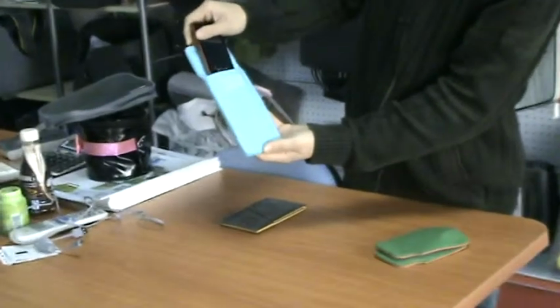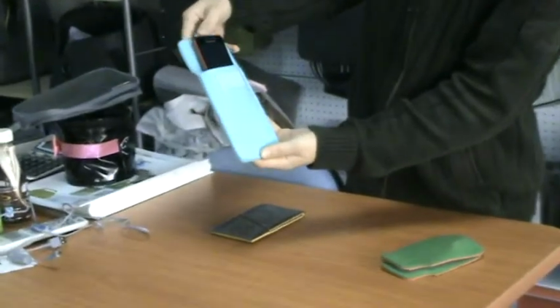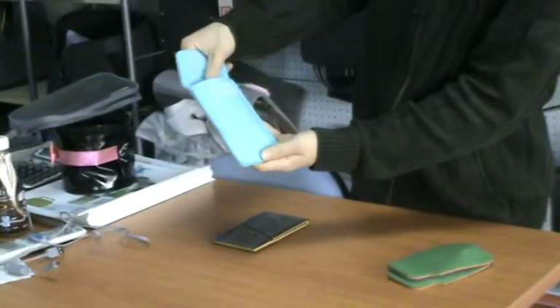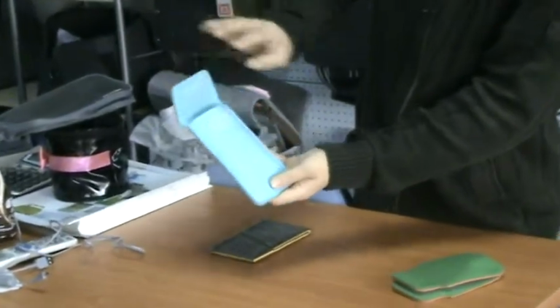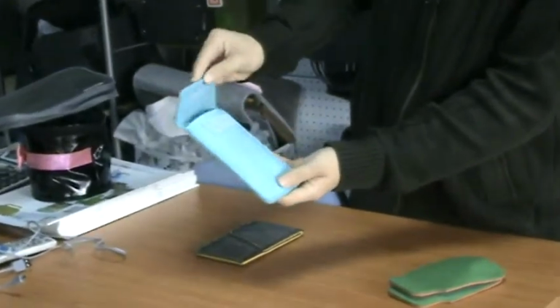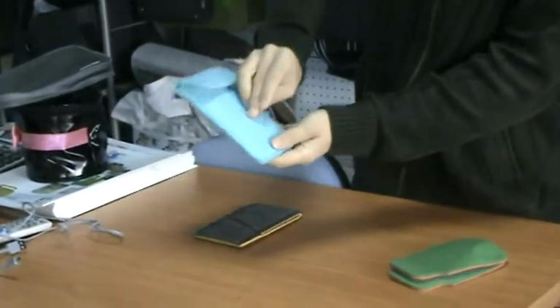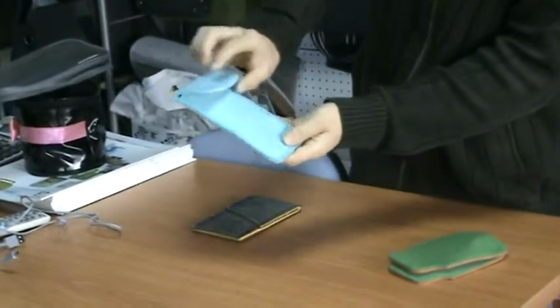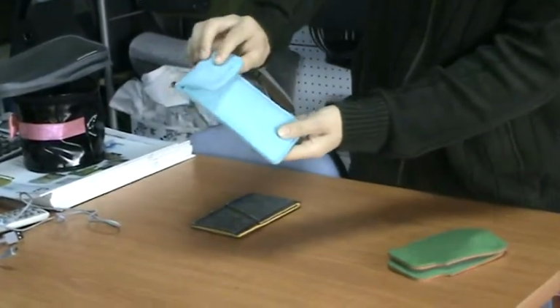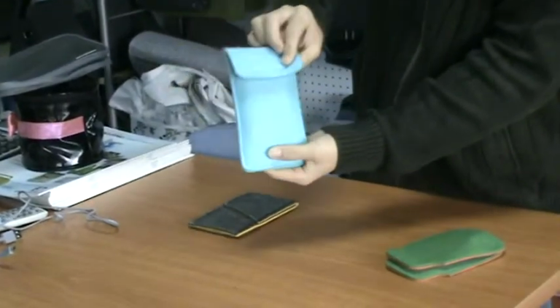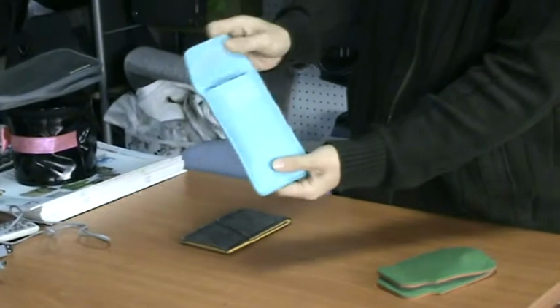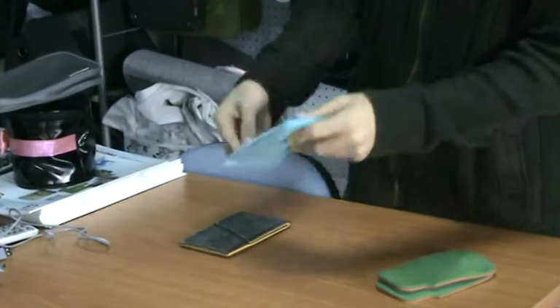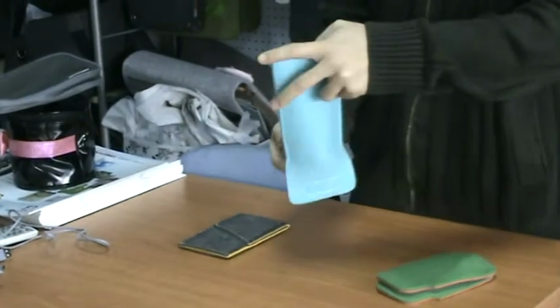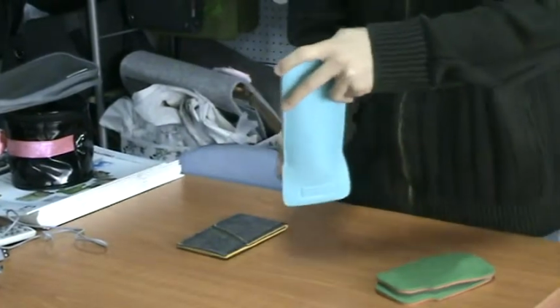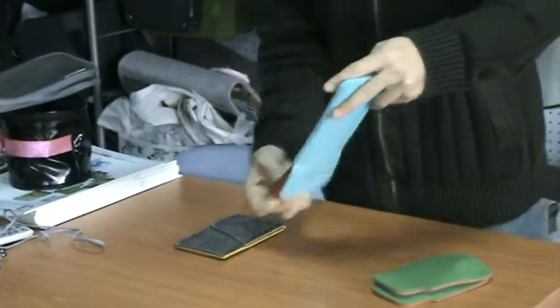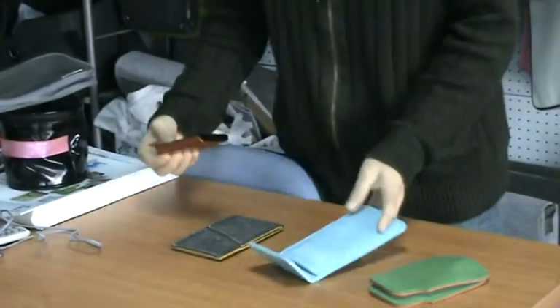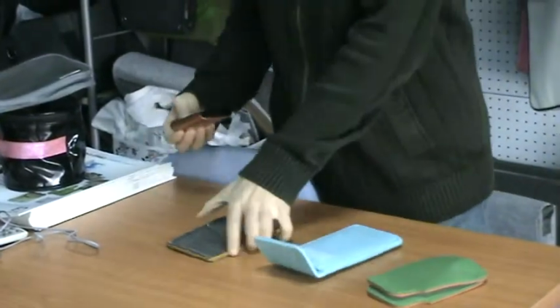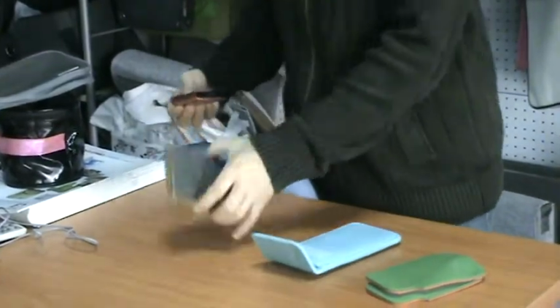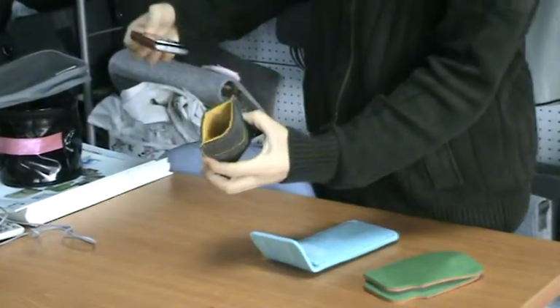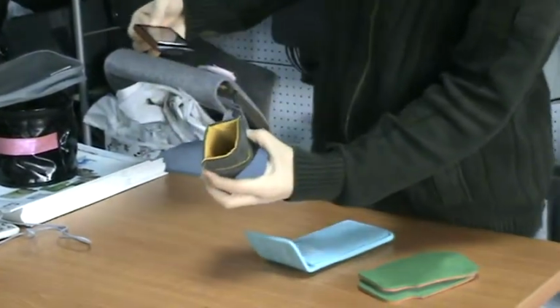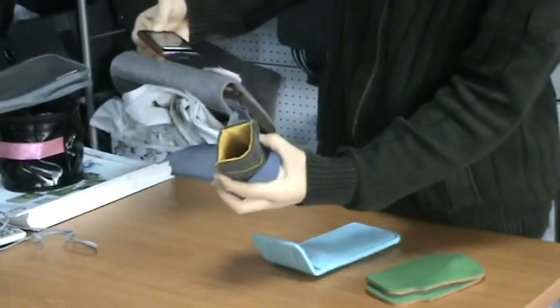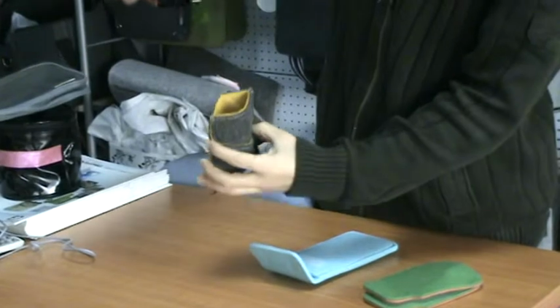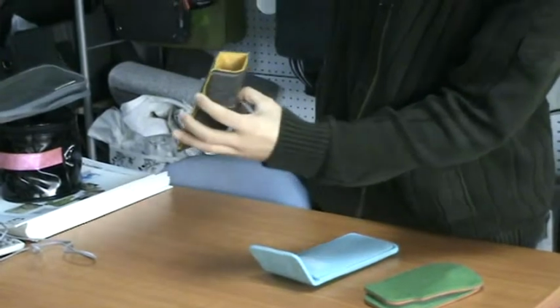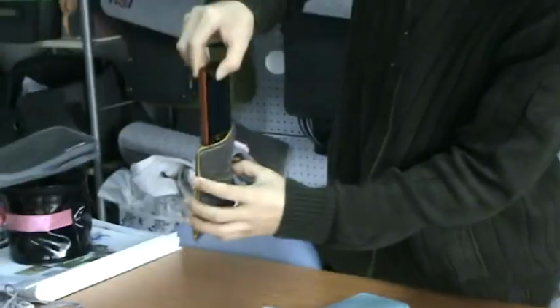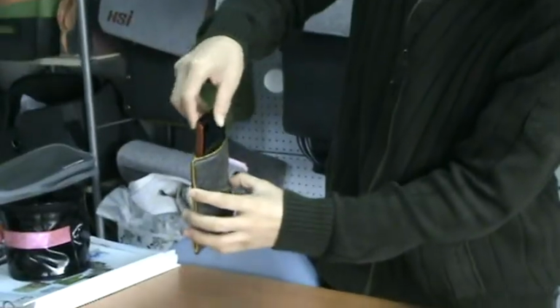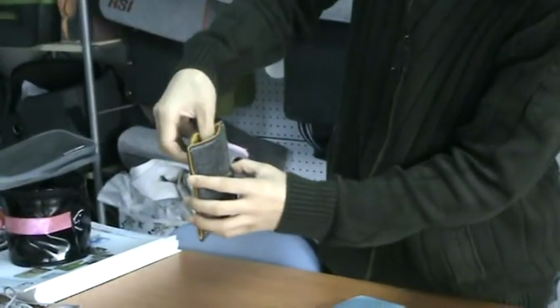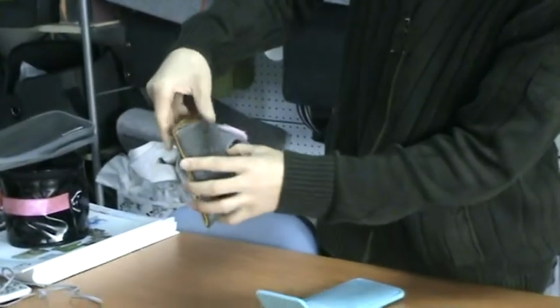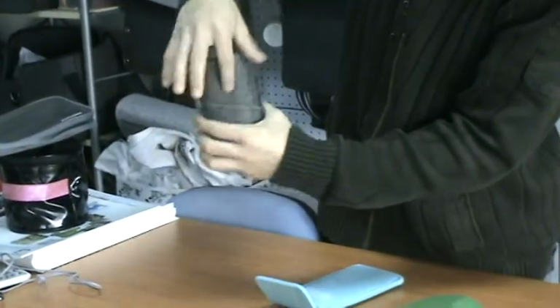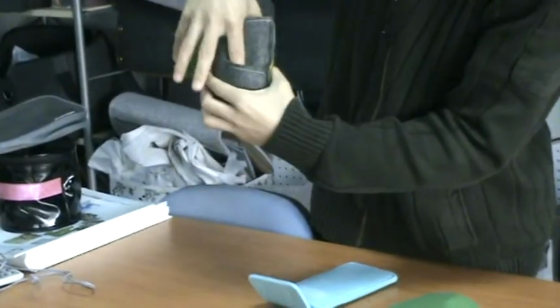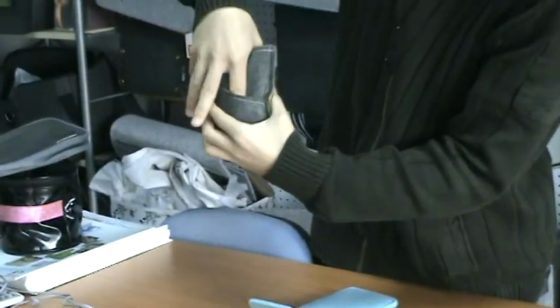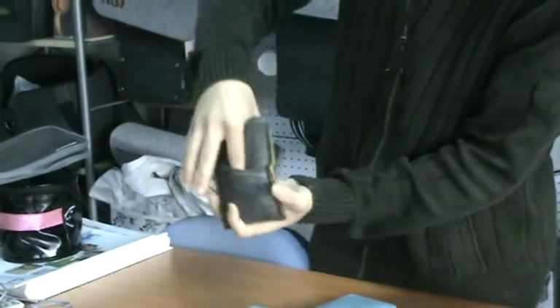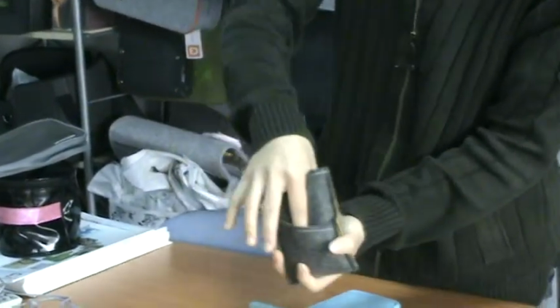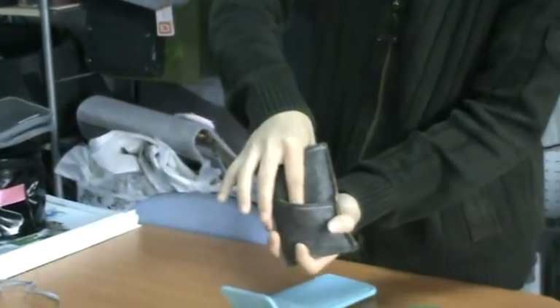We can also put our phone in this pocket. Another one, the yellow inner. And you can put a car in this small pocket.